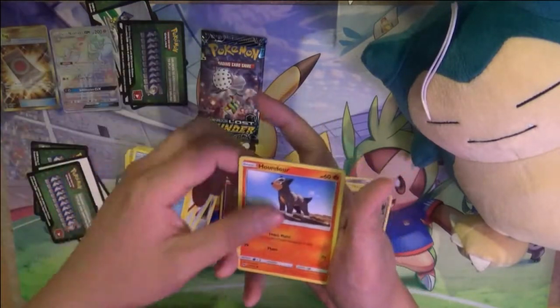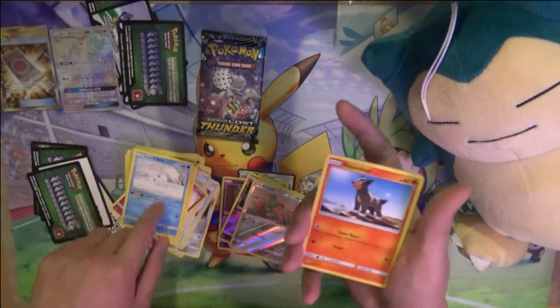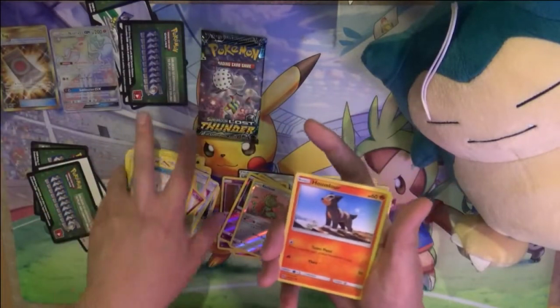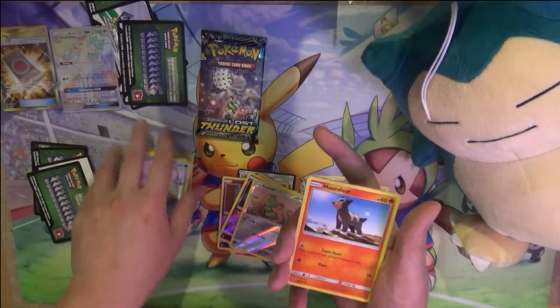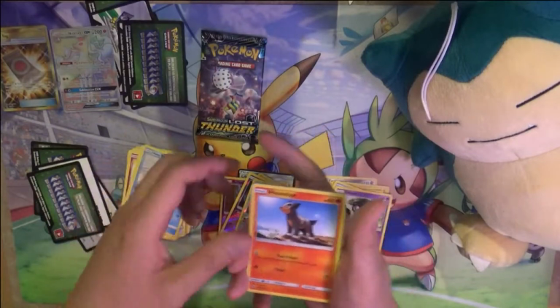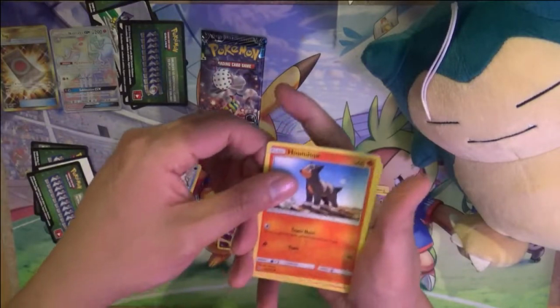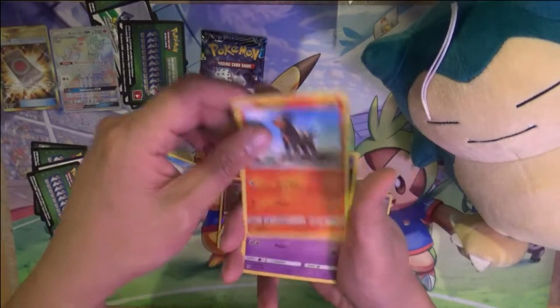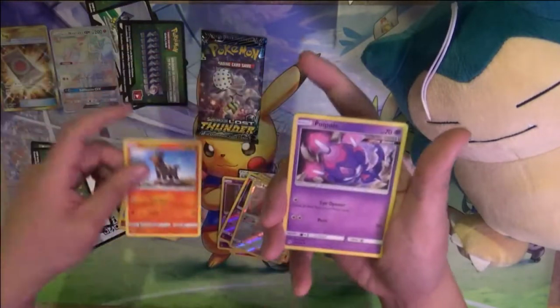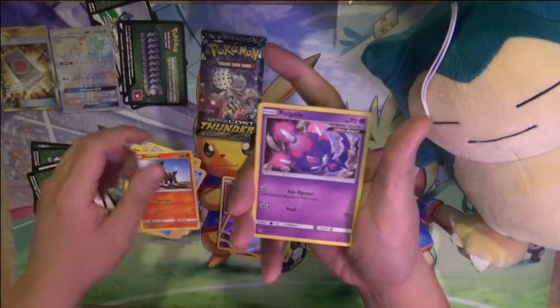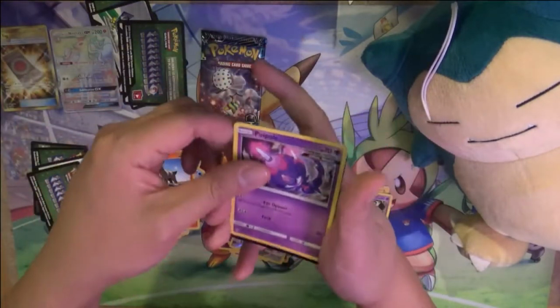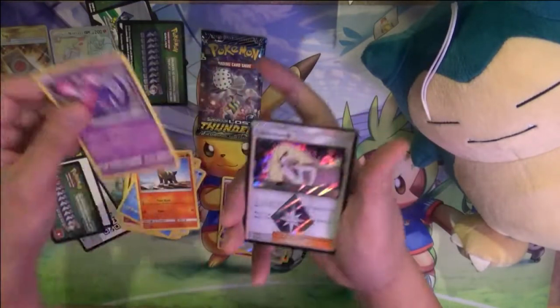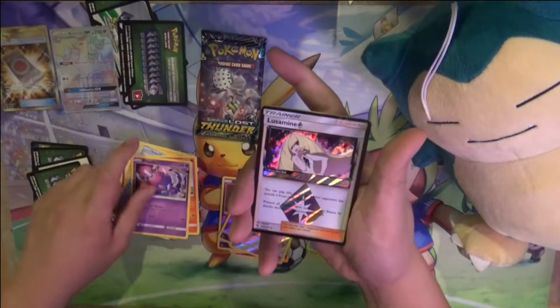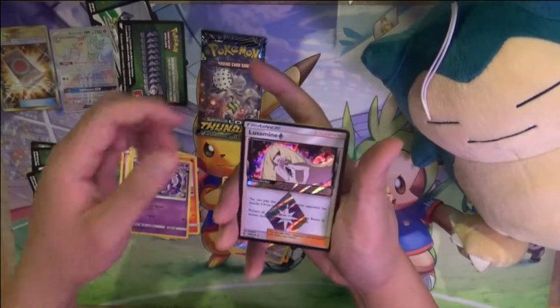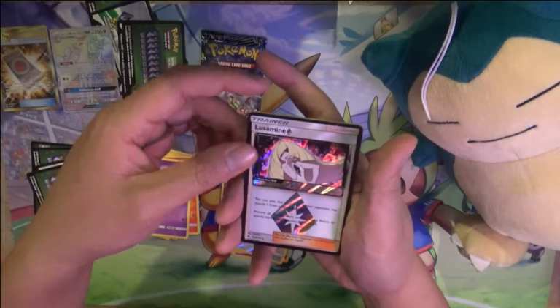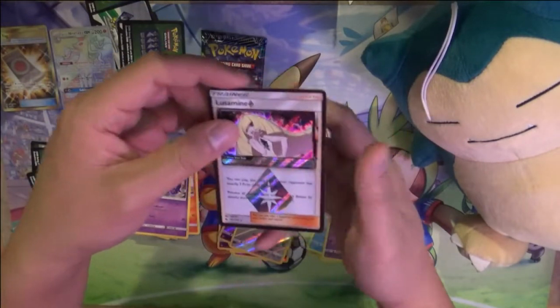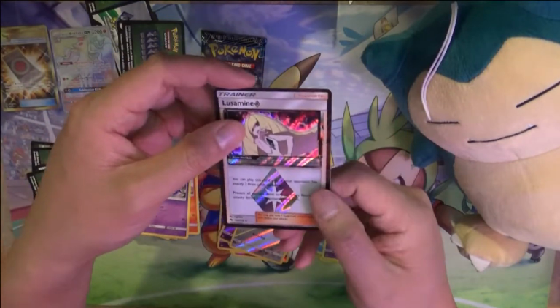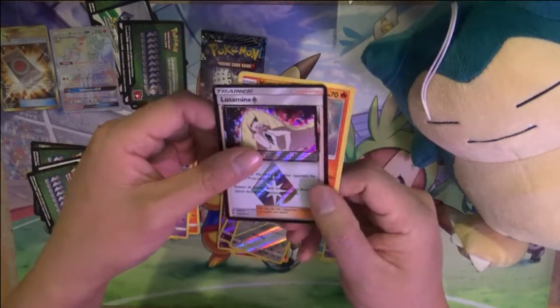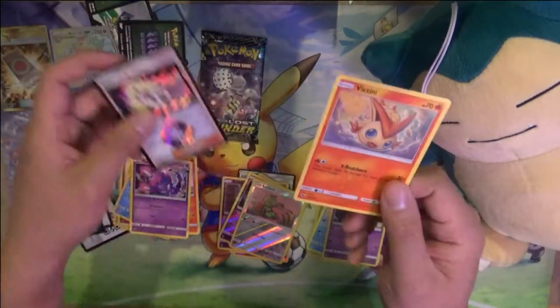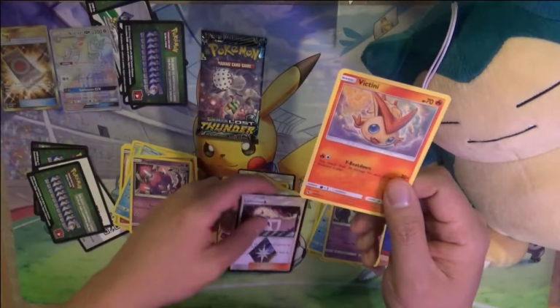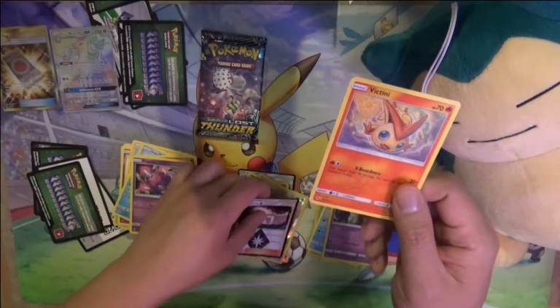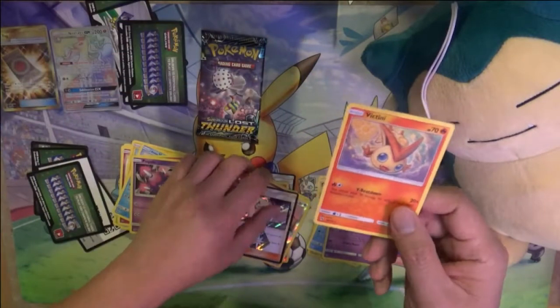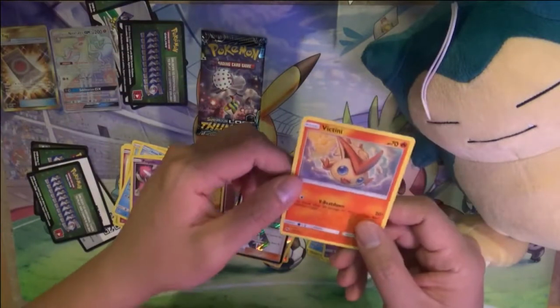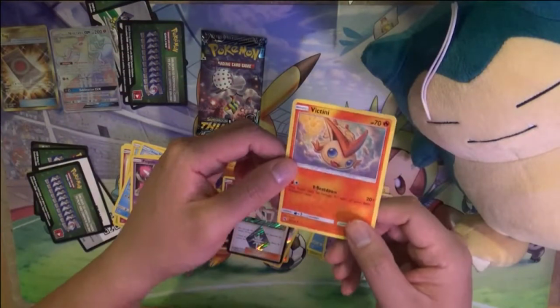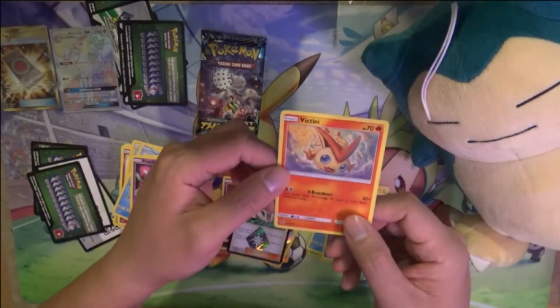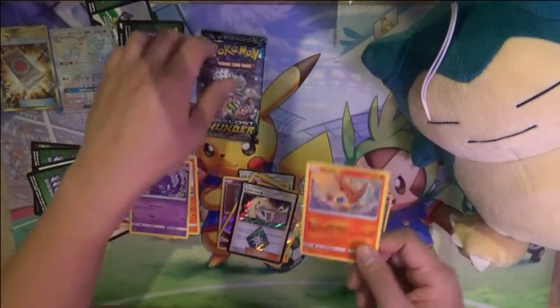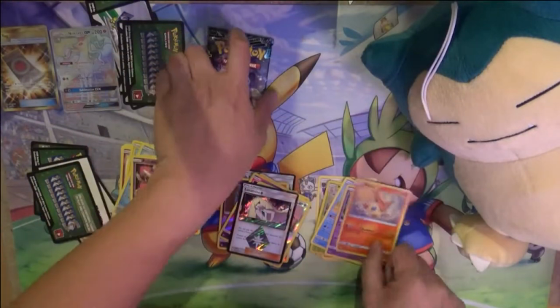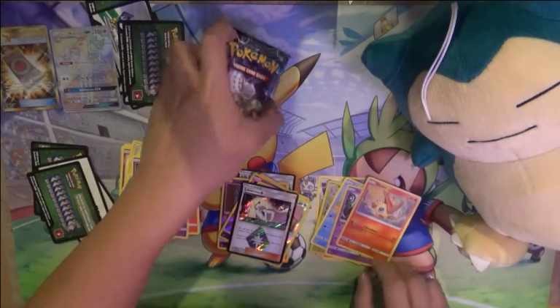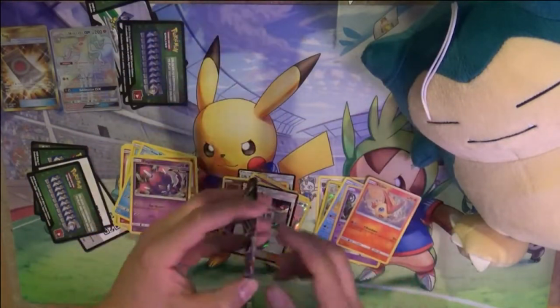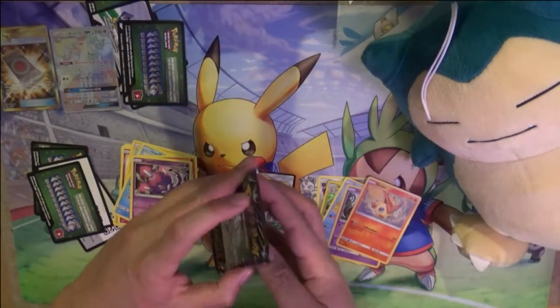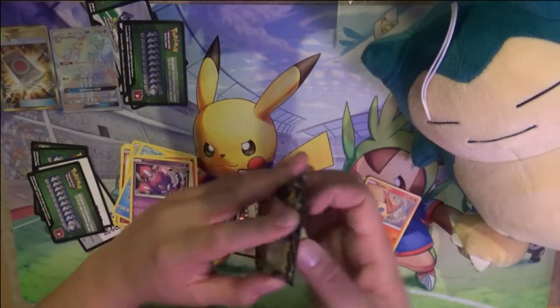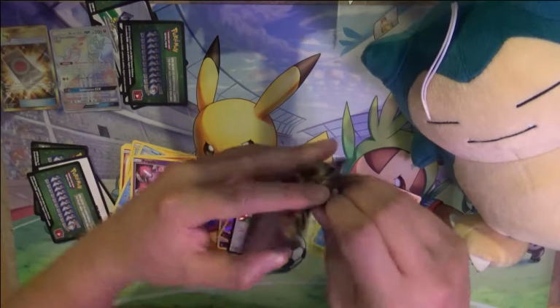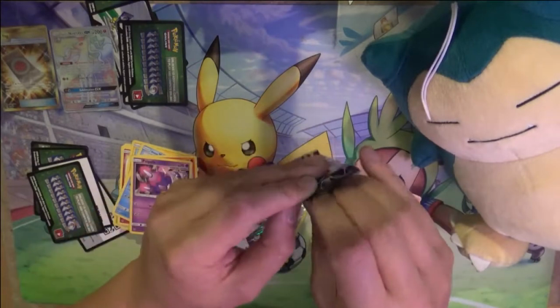As far as Alolans go, I think the Vulpix/Ninetales line is by far my favorite. Lusamine and Victini are also nice. Alright, last pack!